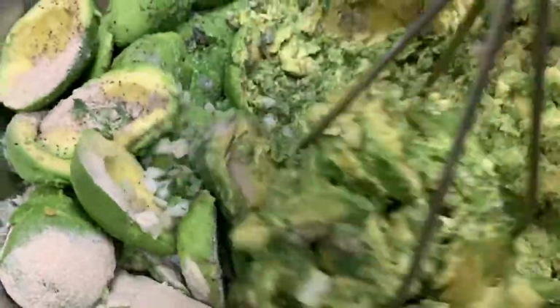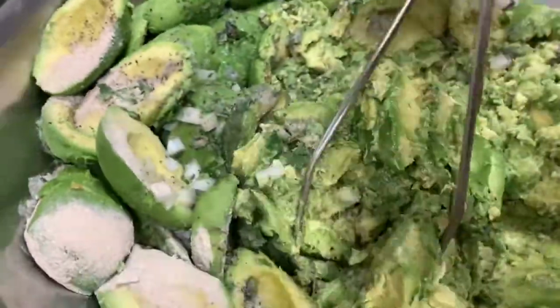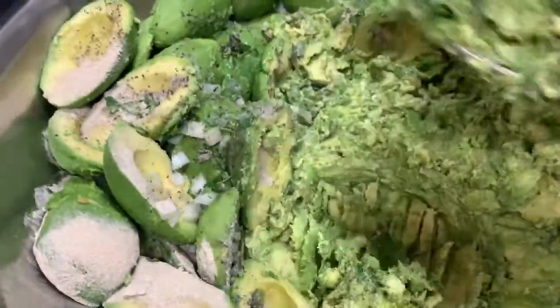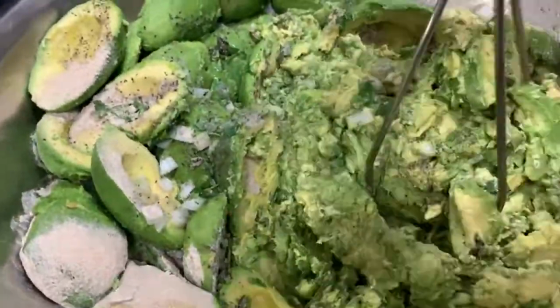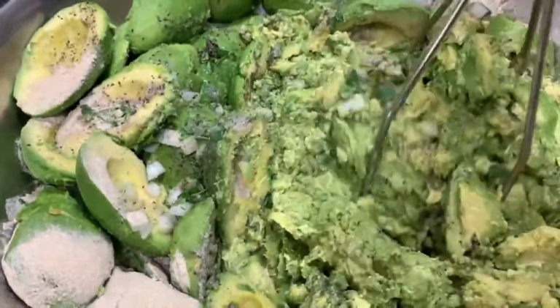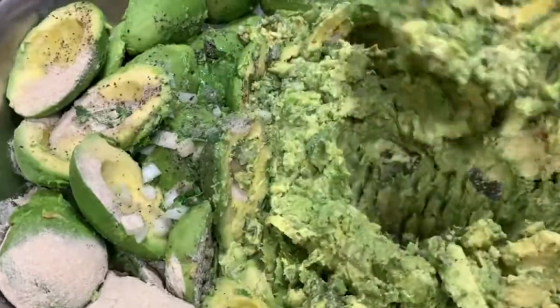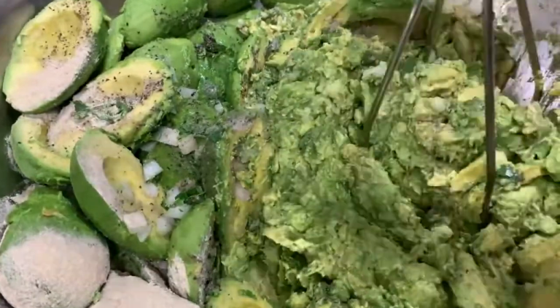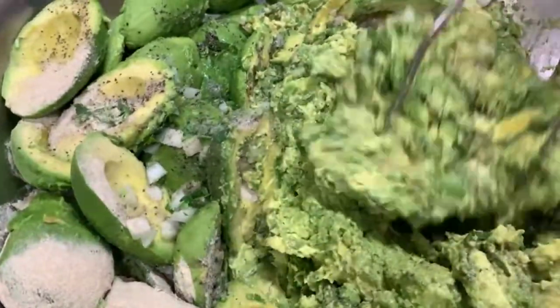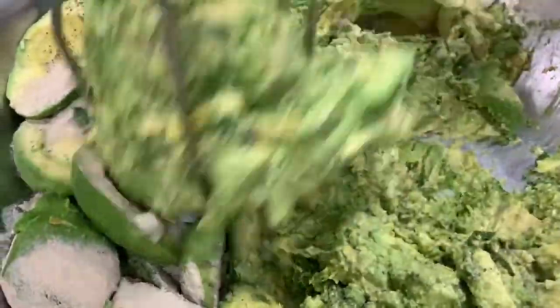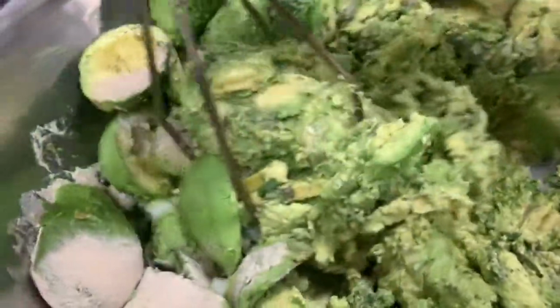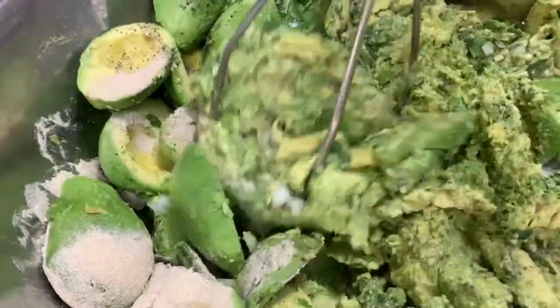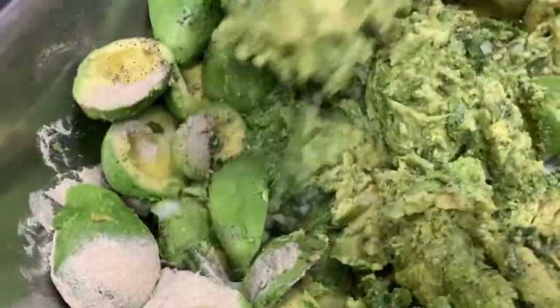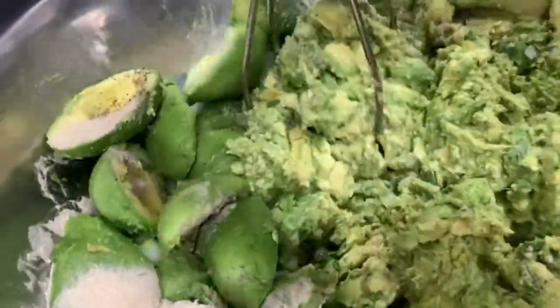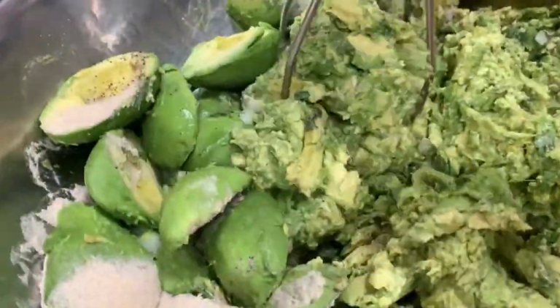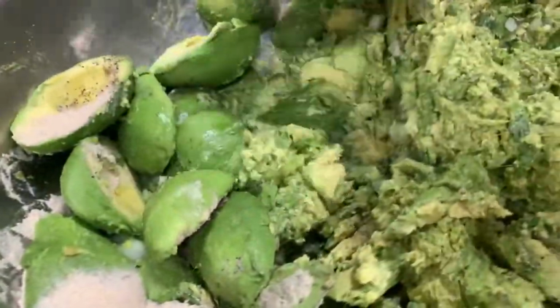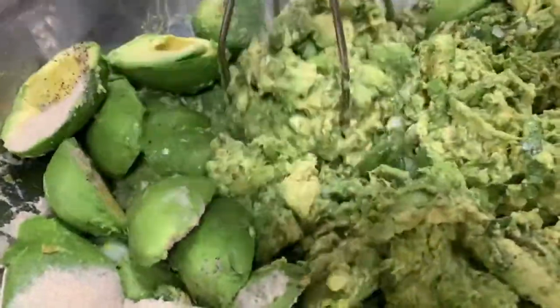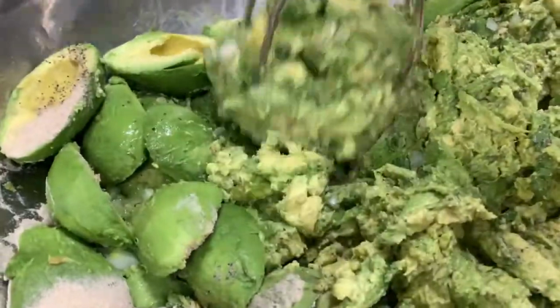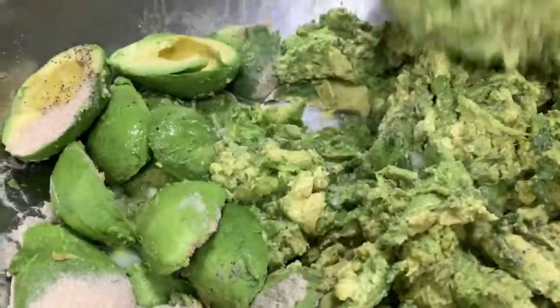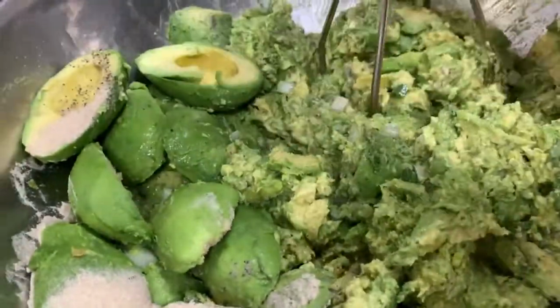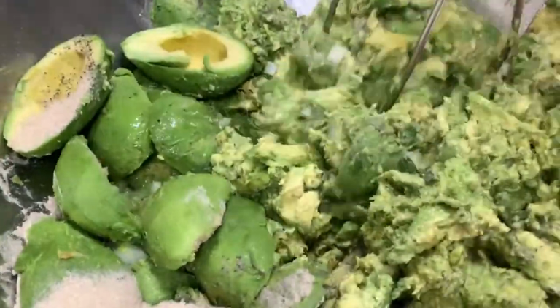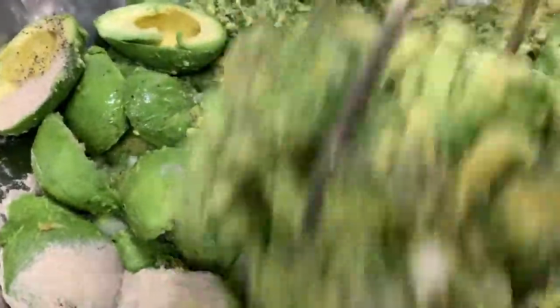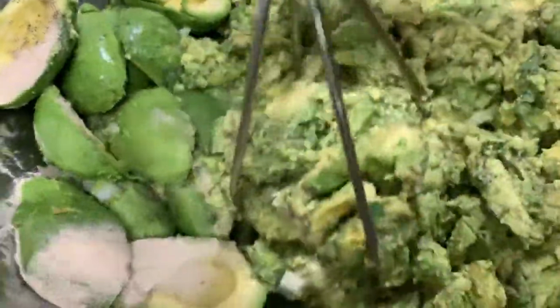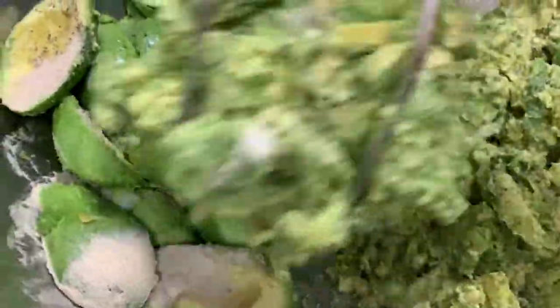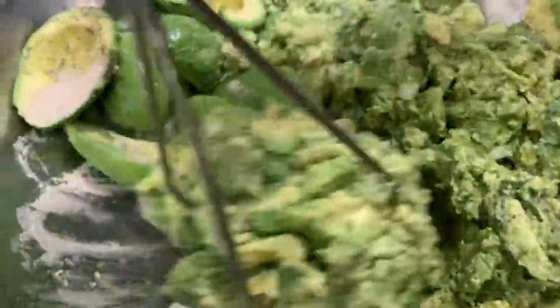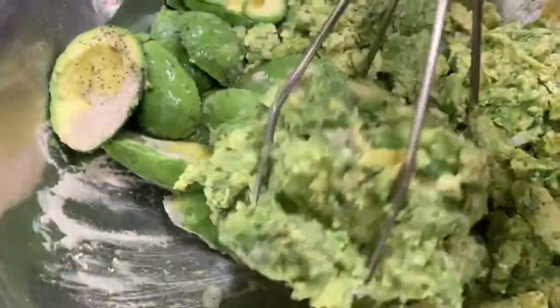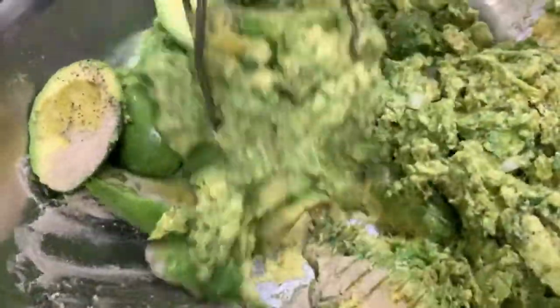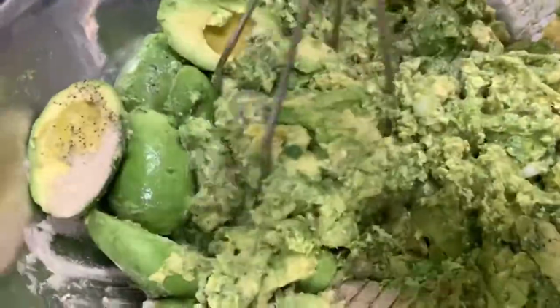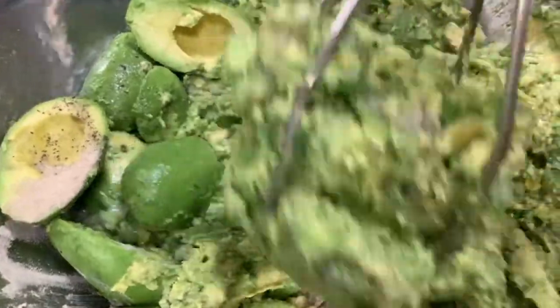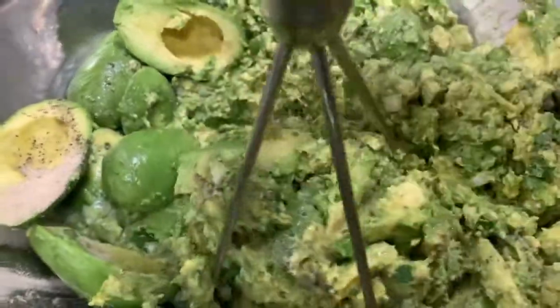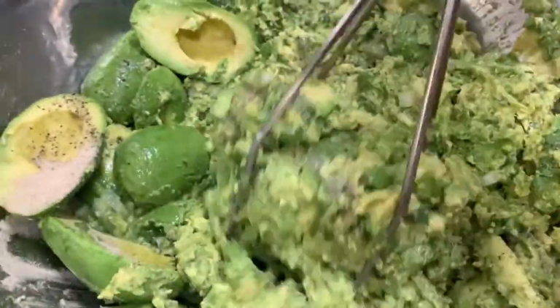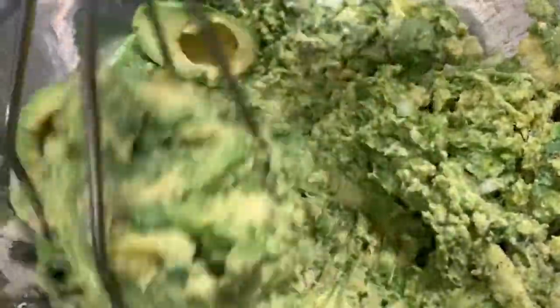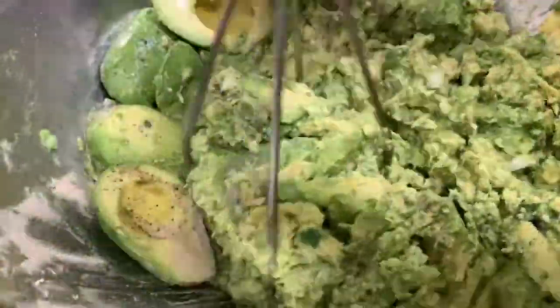So actually in the Philippines, we just make it like avocado with condensed milk, and that's good — or even with sugar. But here they're making it guacamole.